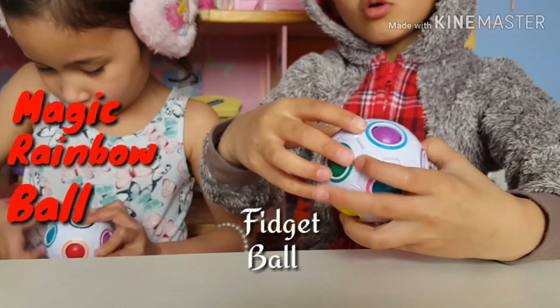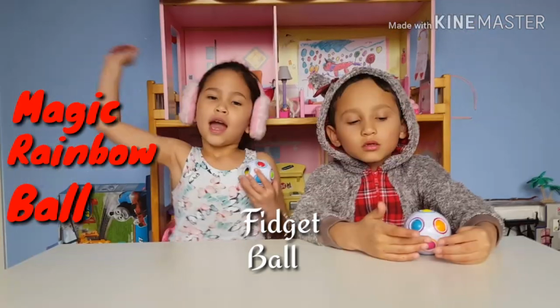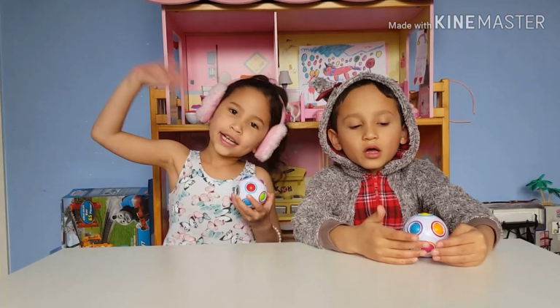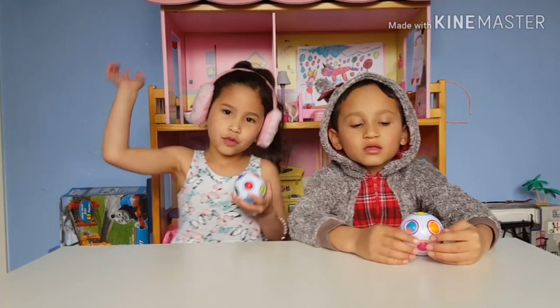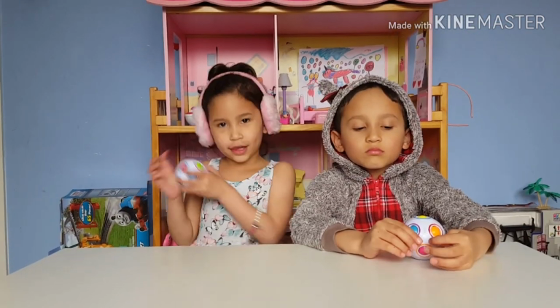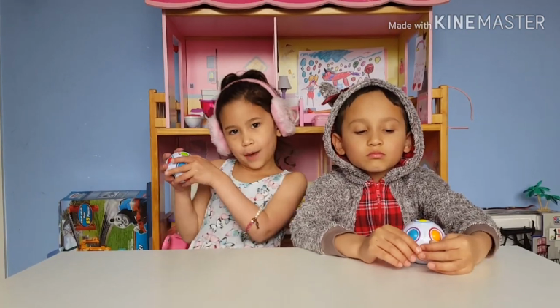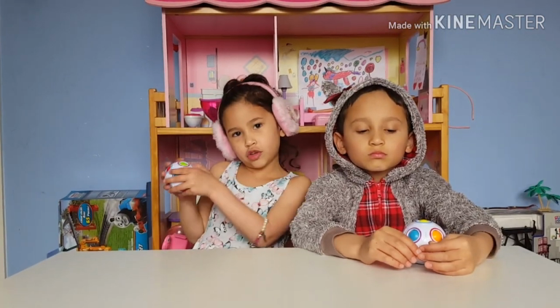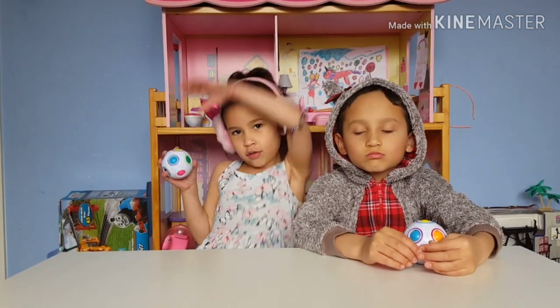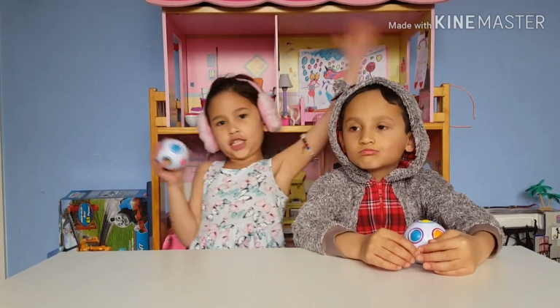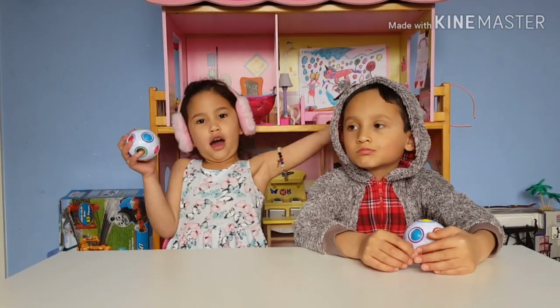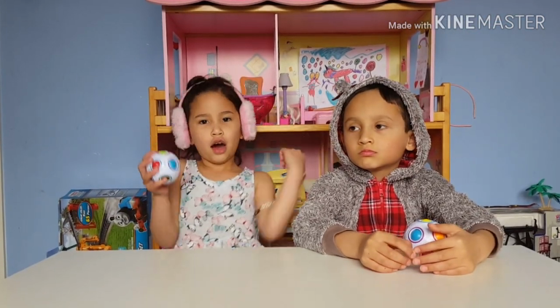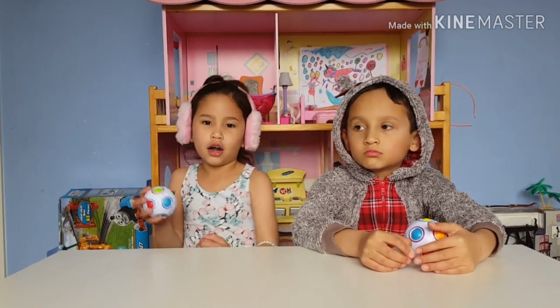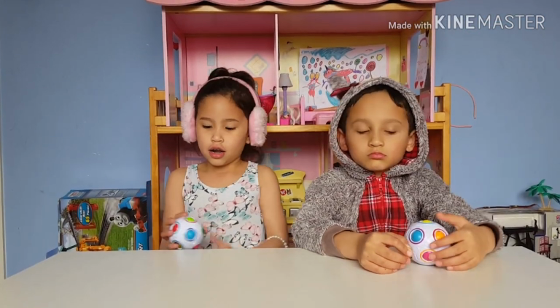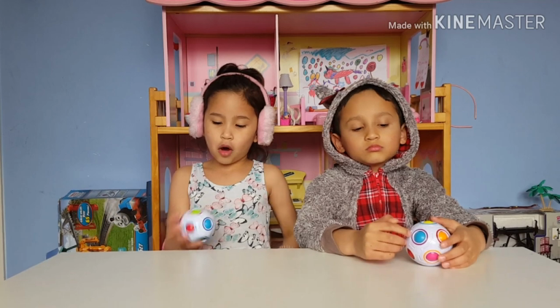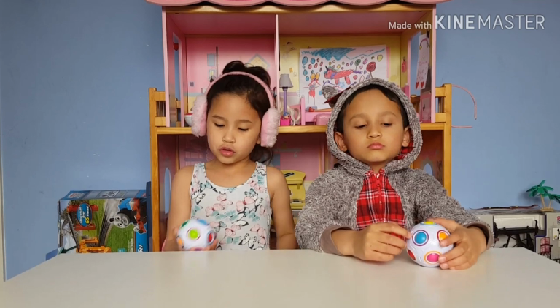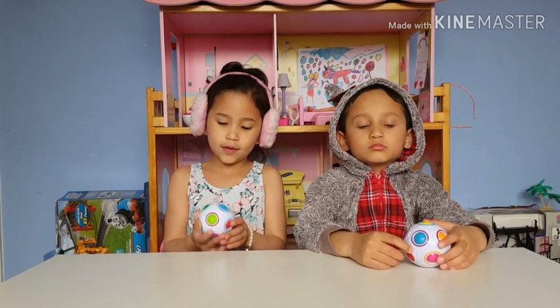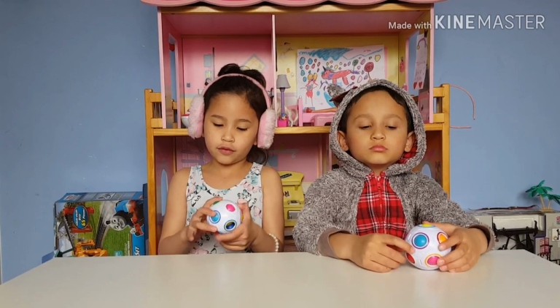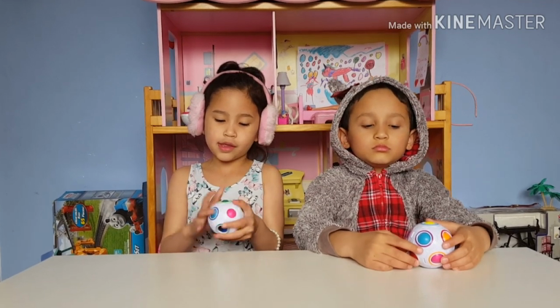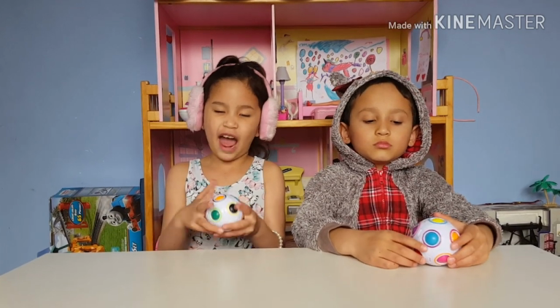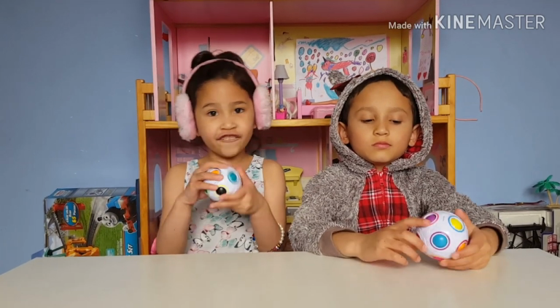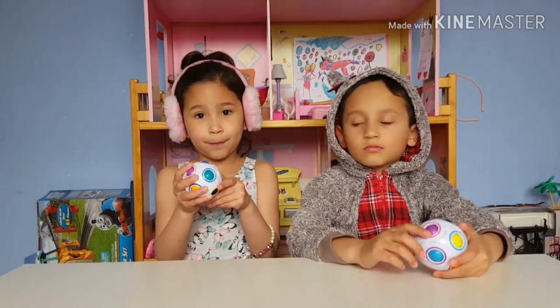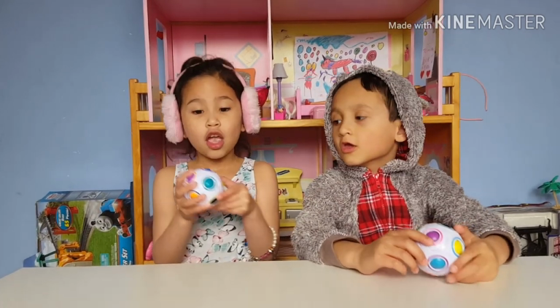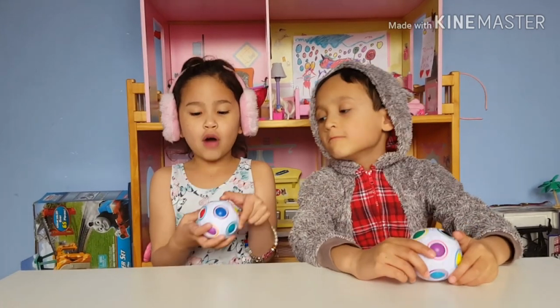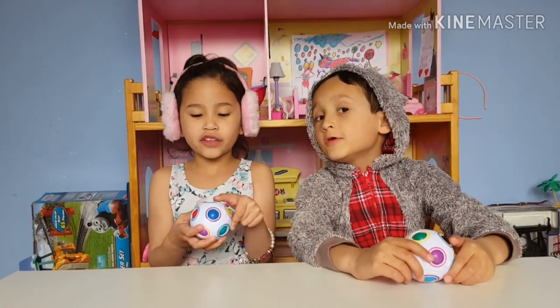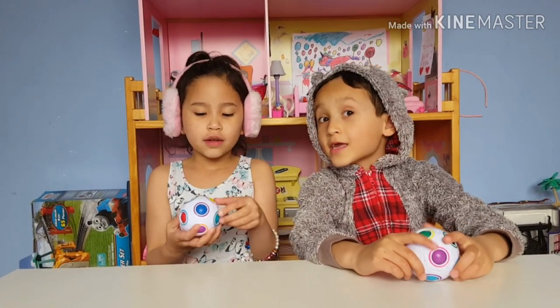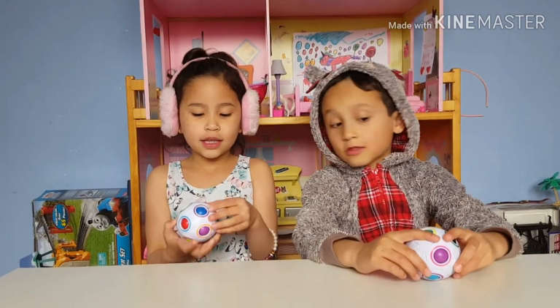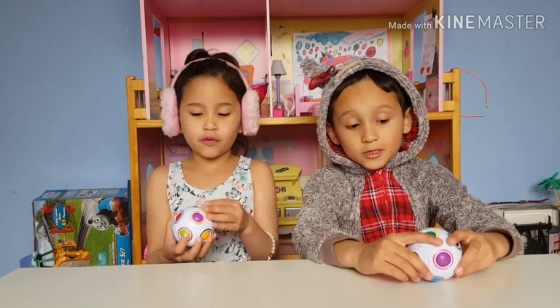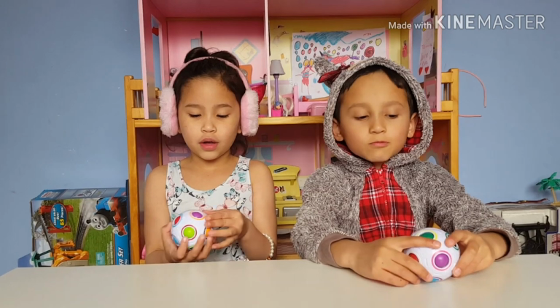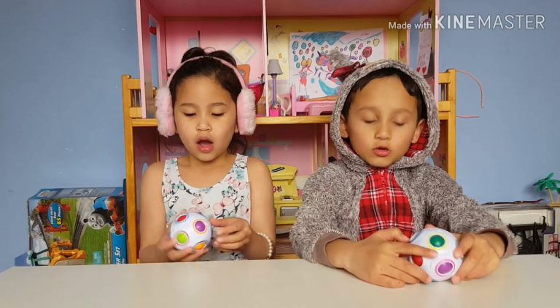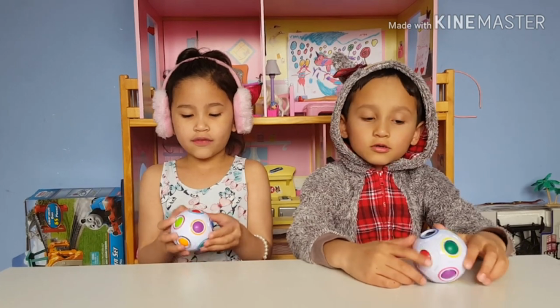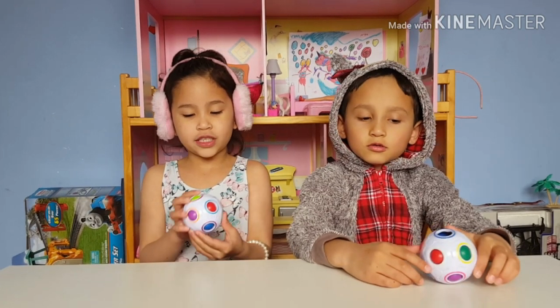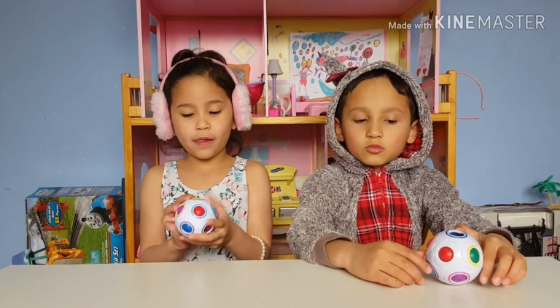Hi guys, welcome back to our channel. So today we are reviewing this fidget ball.